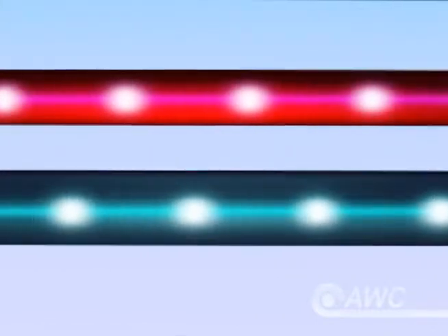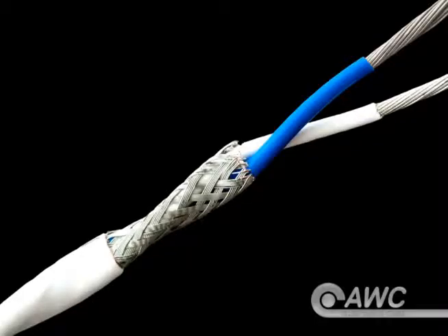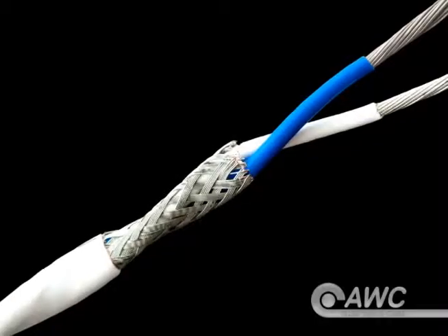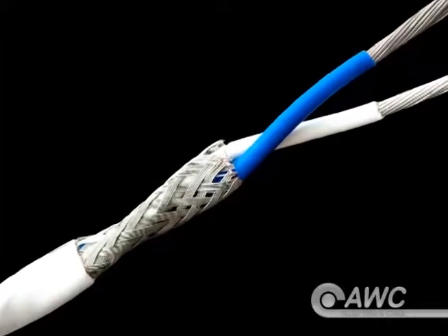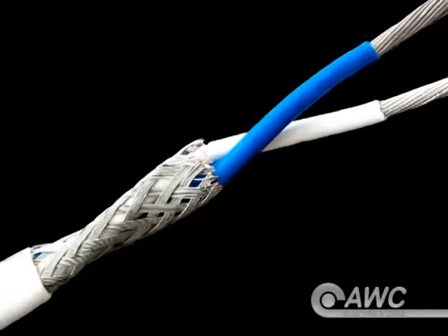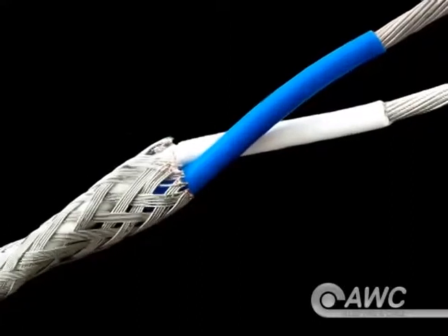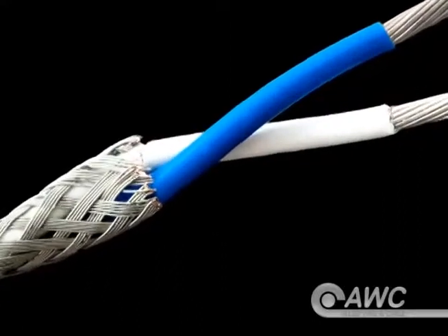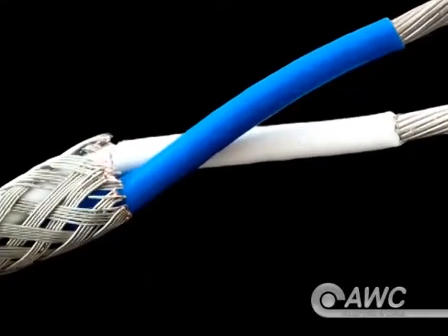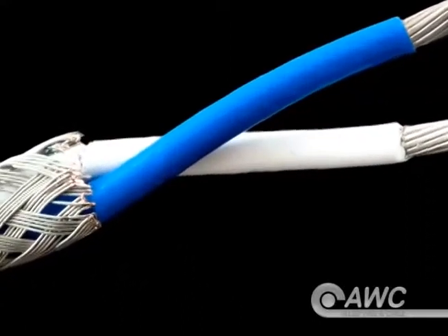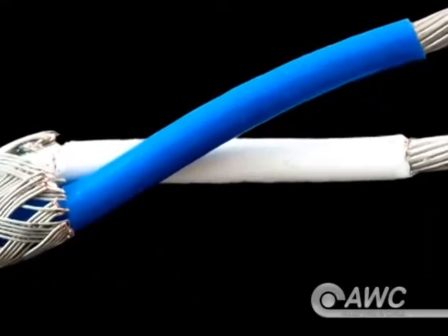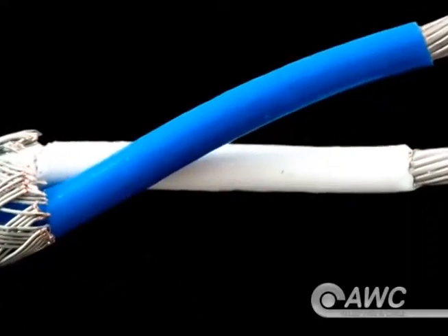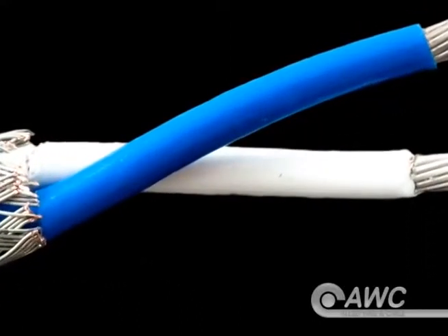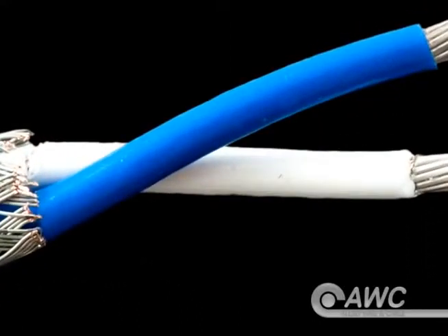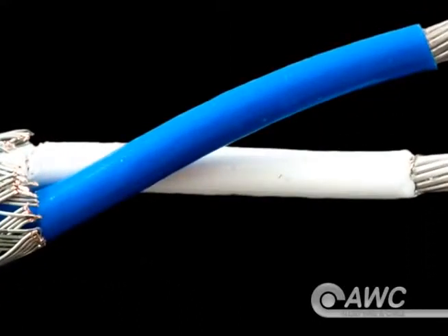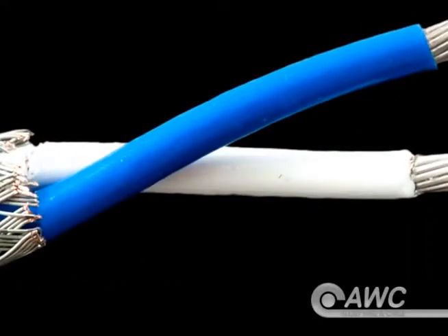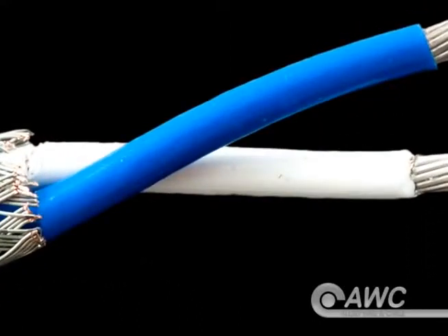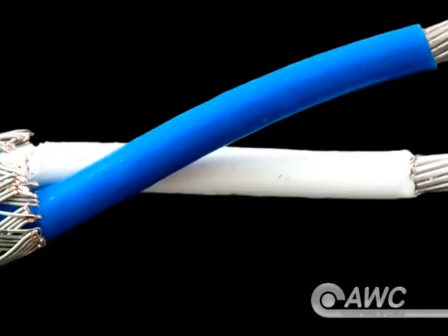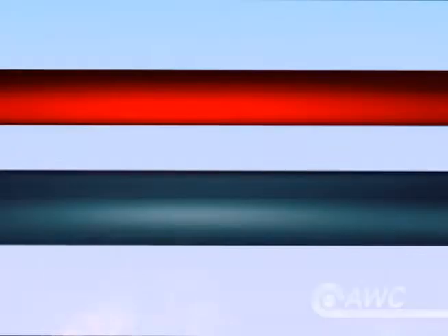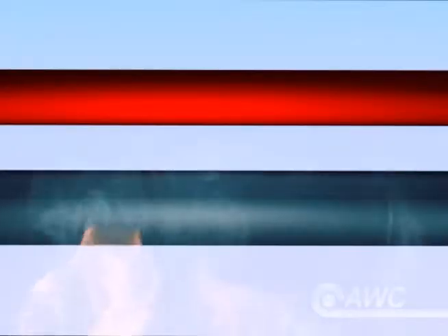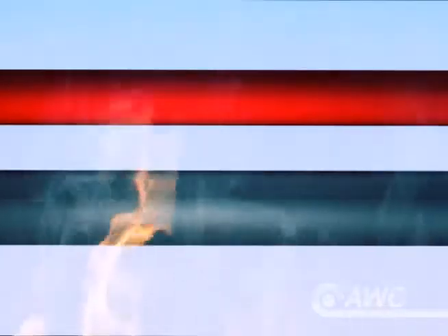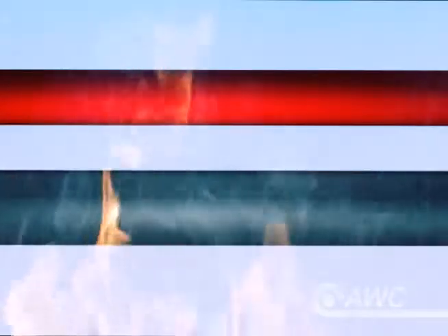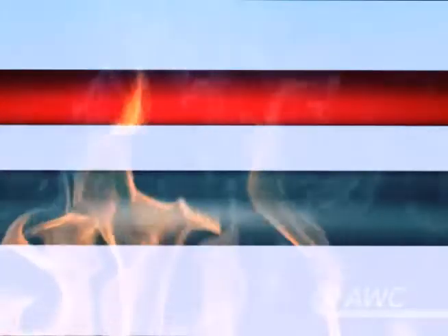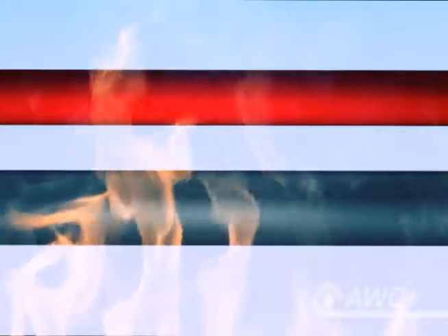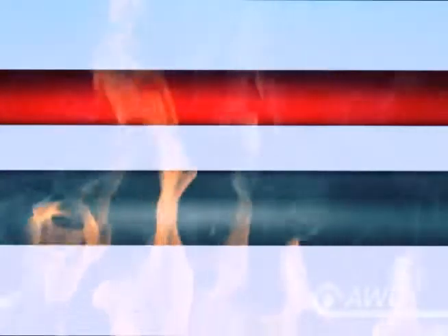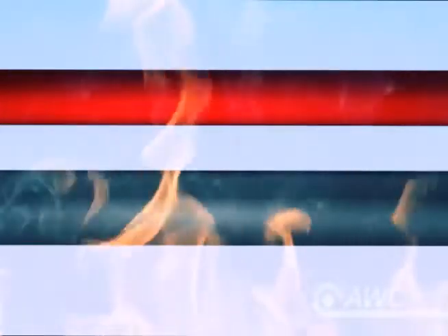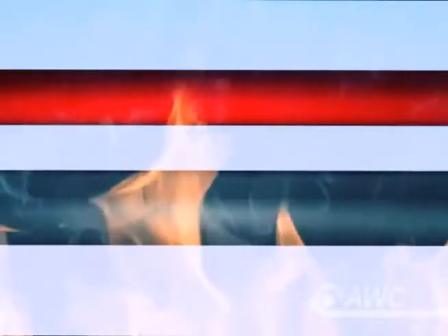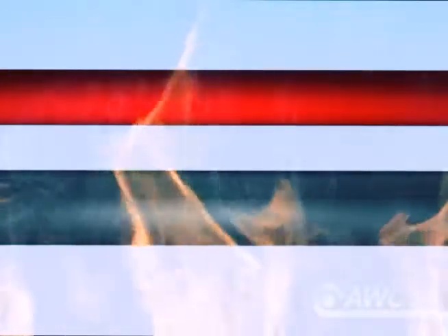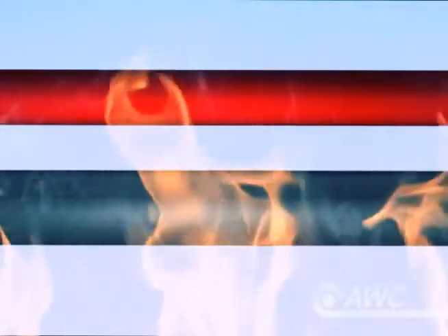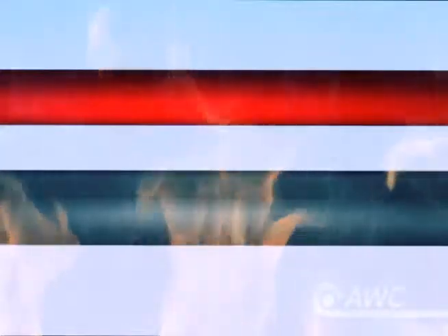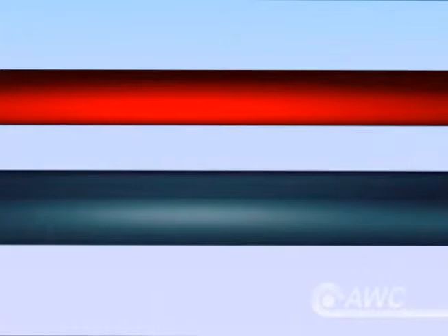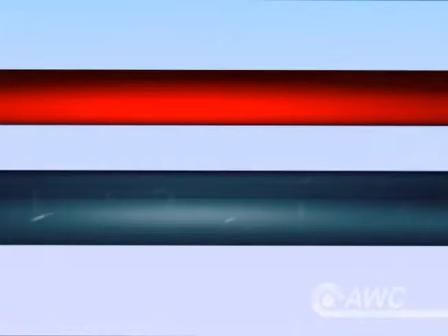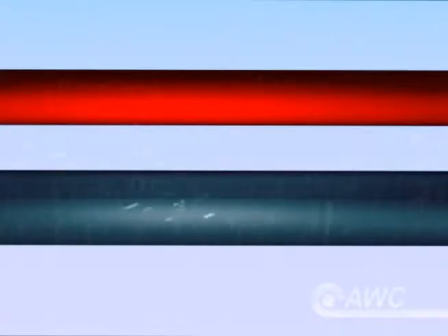Because of this job, insulation is always non-metallic, non-conductive material that resists the flow of electricity. Insulation also protects against environmental hazards like heat or water that could damage the cable.